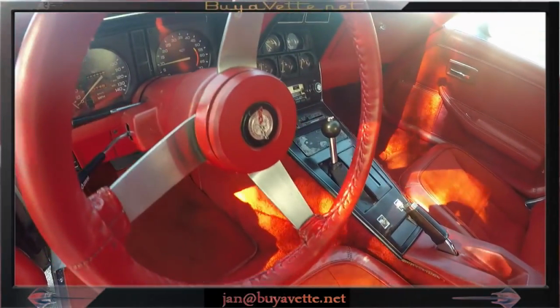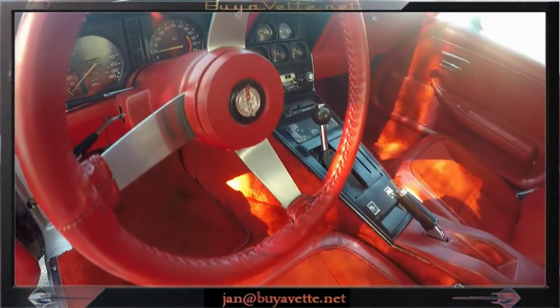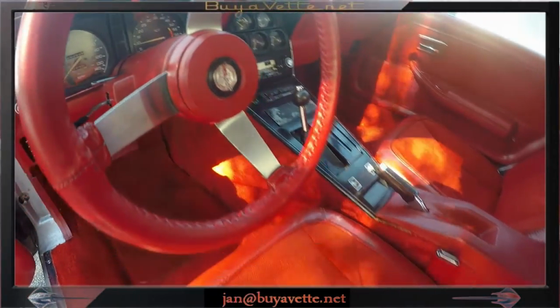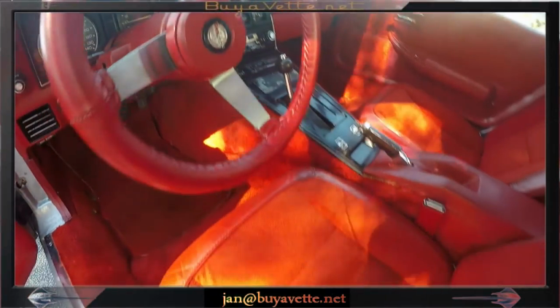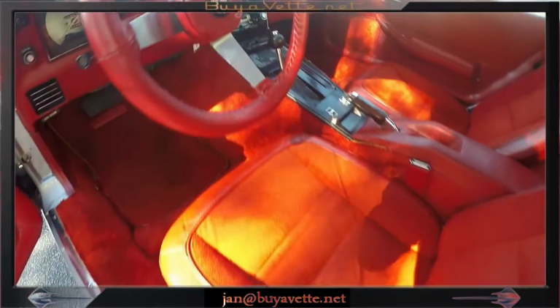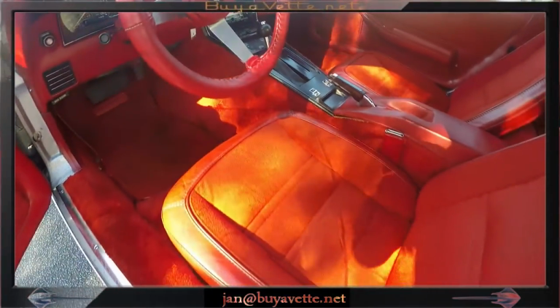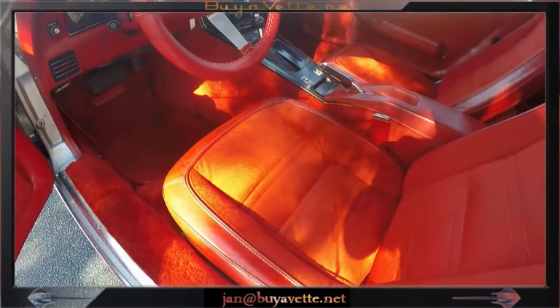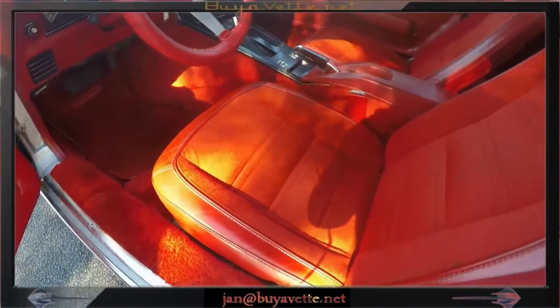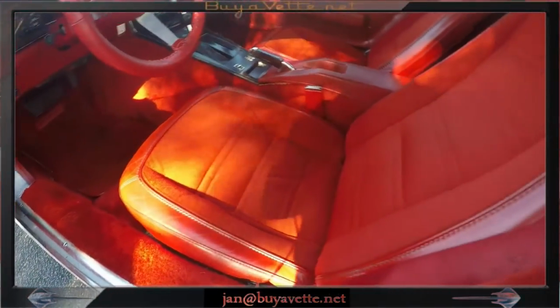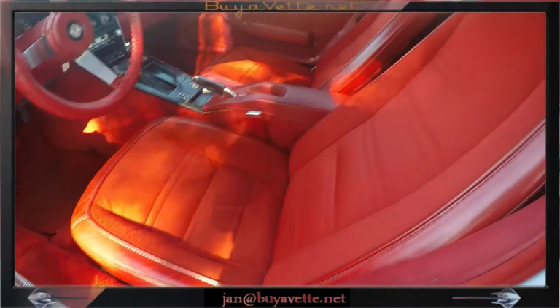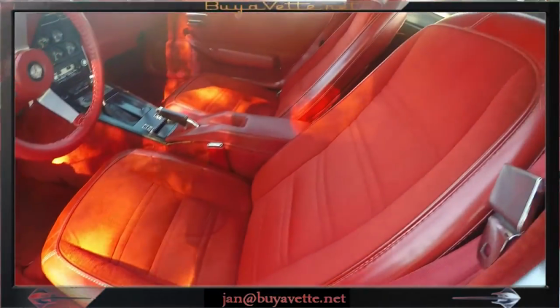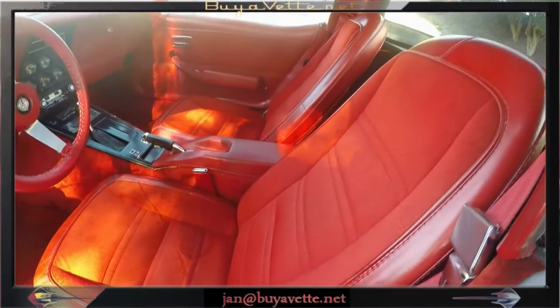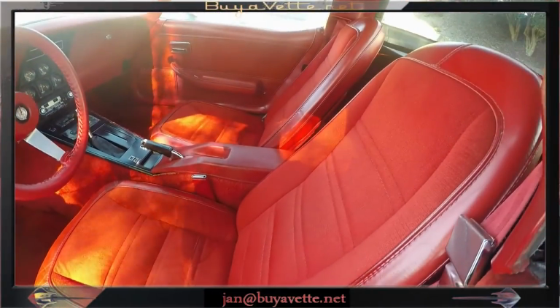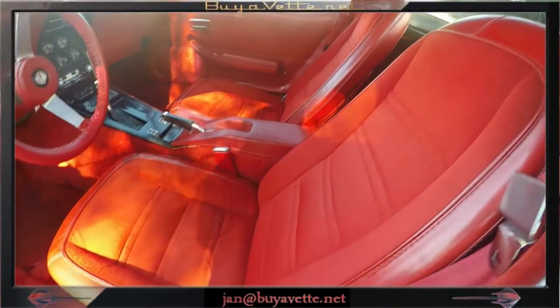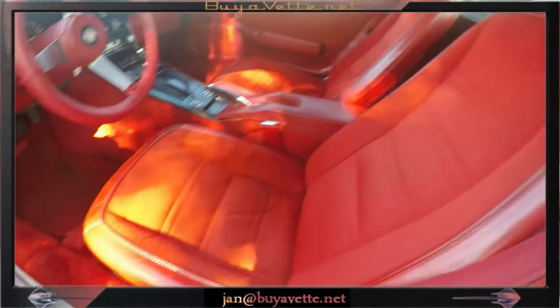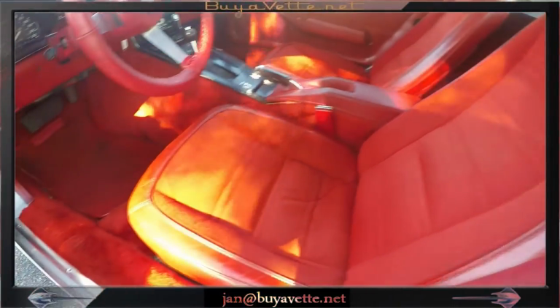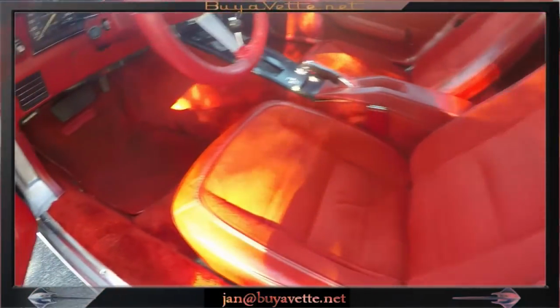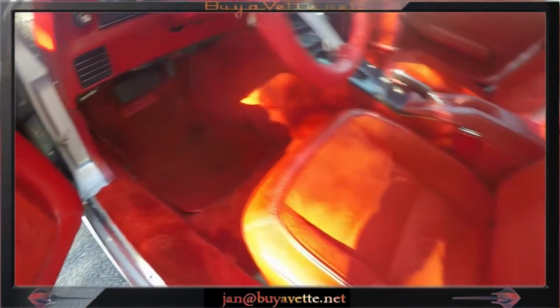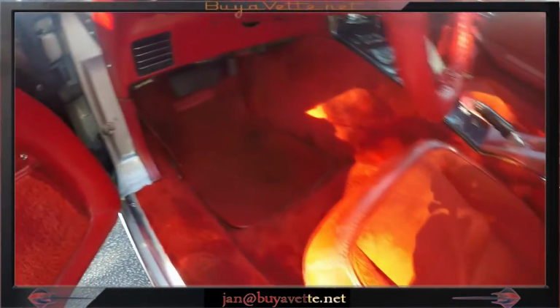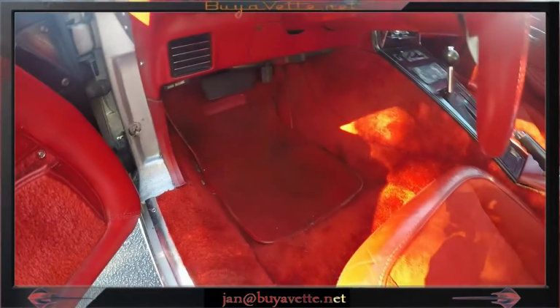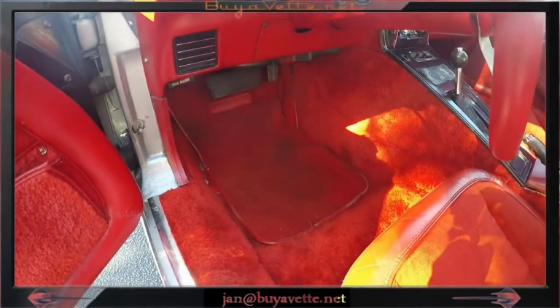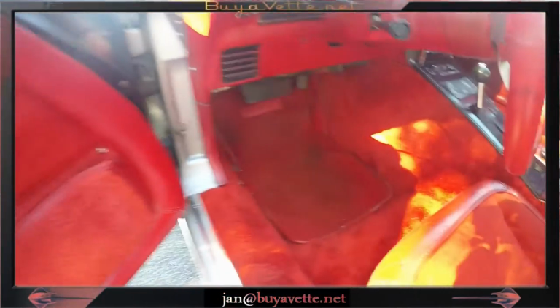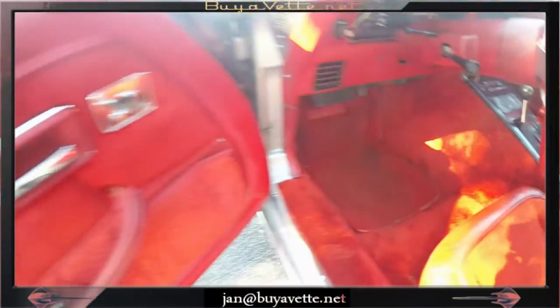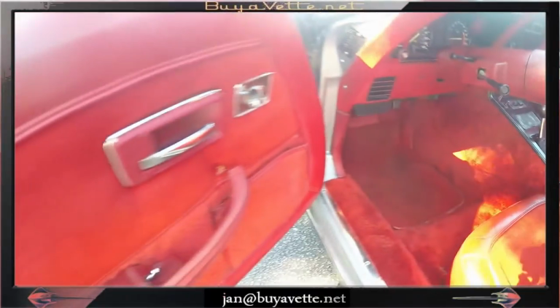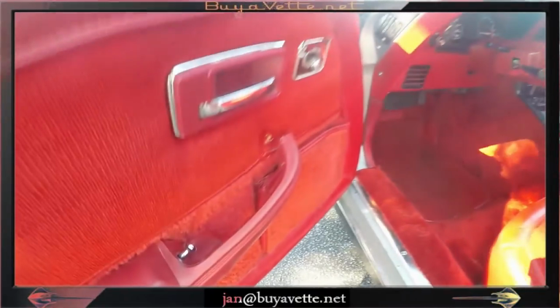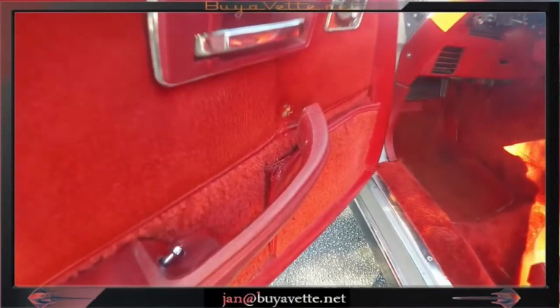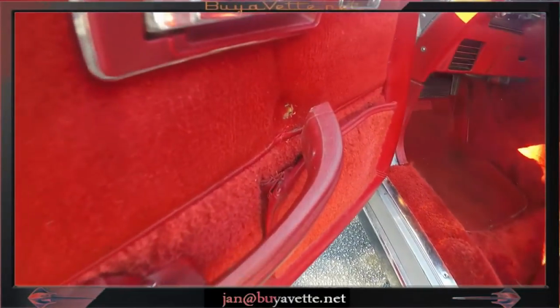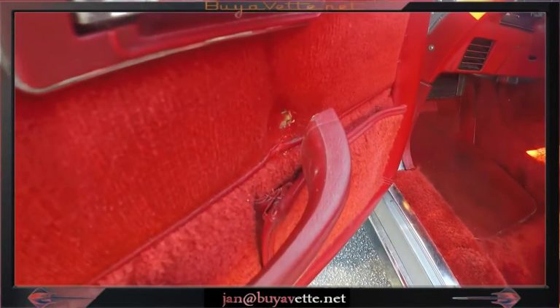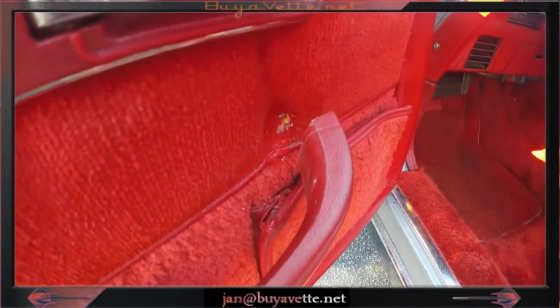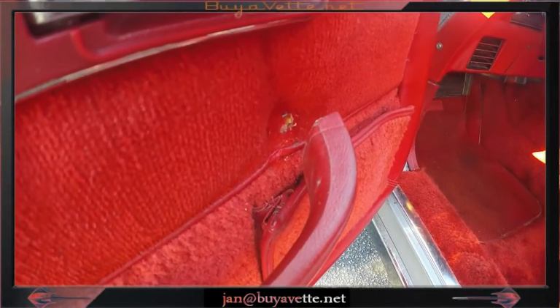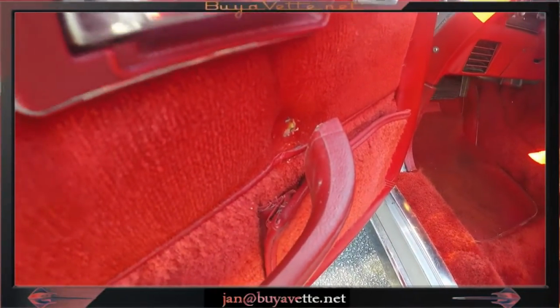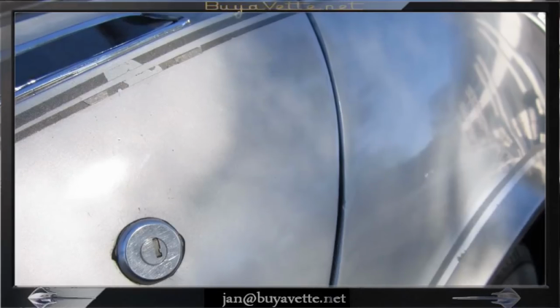It drives very well. Here is a quick shot of the driver's side seat and the door pocket. You'll see that the door handle here has a loose screw in the front.